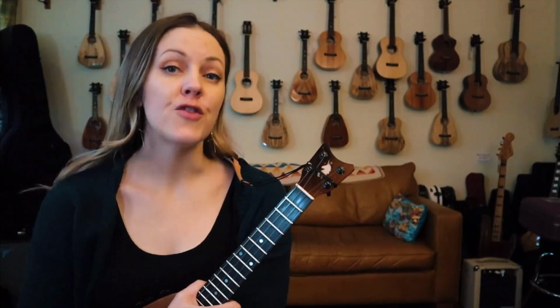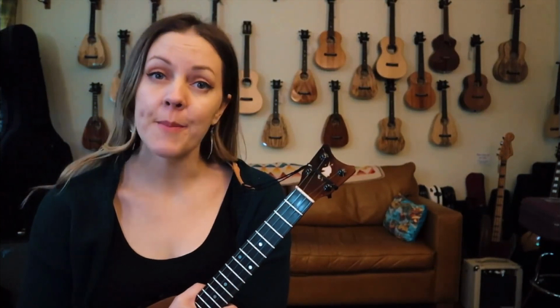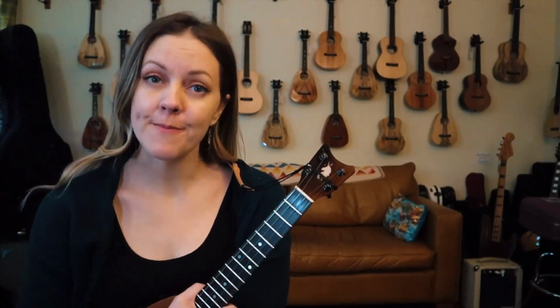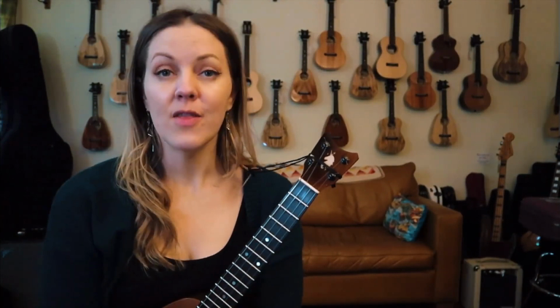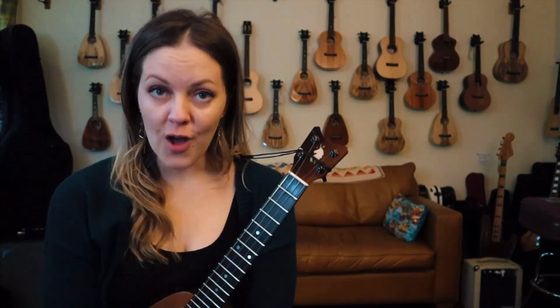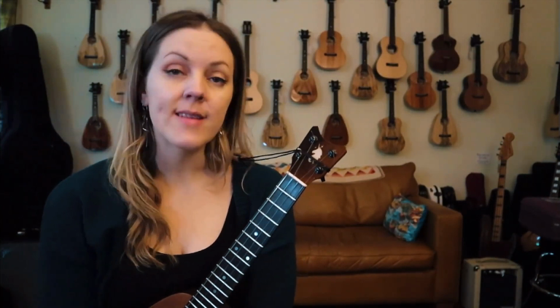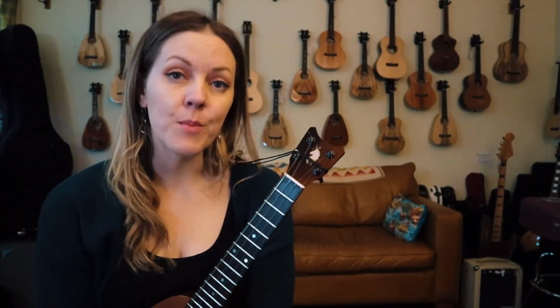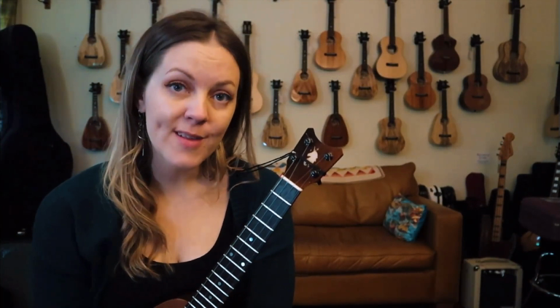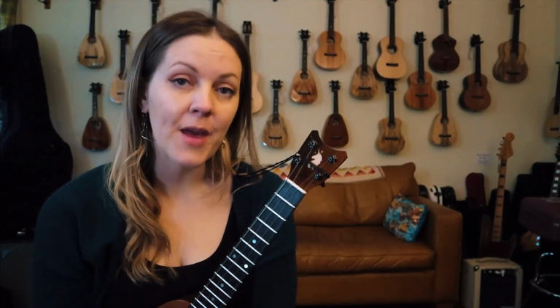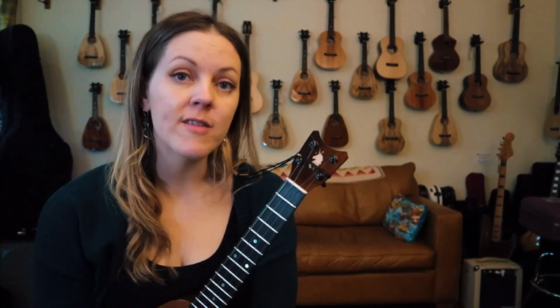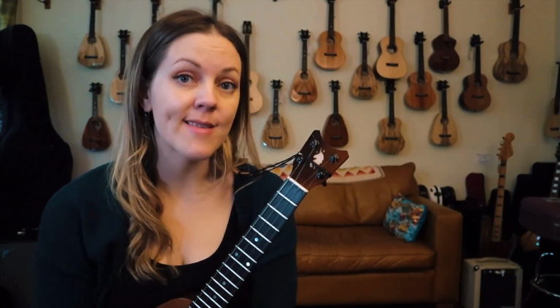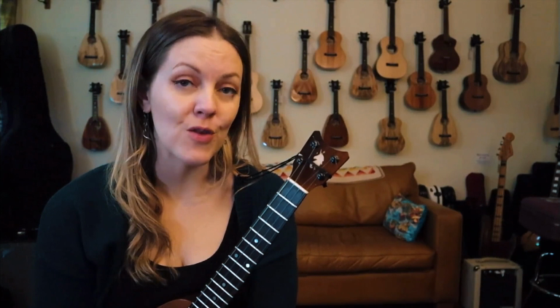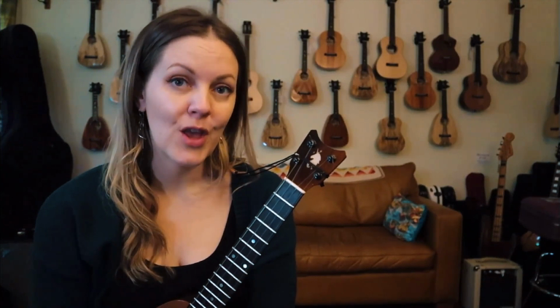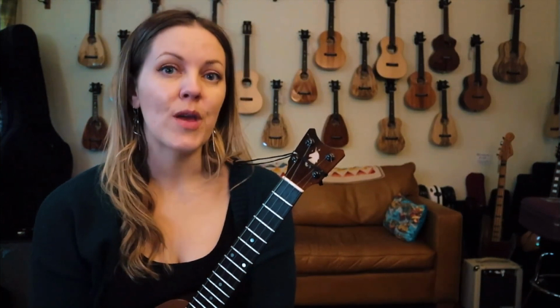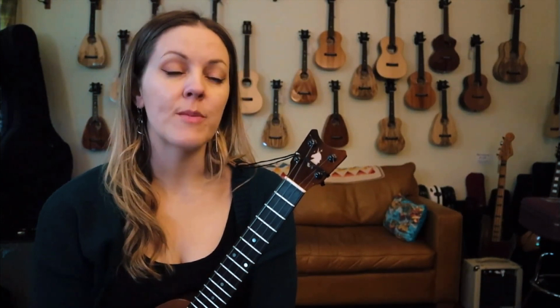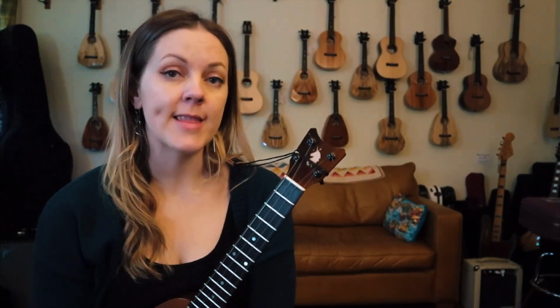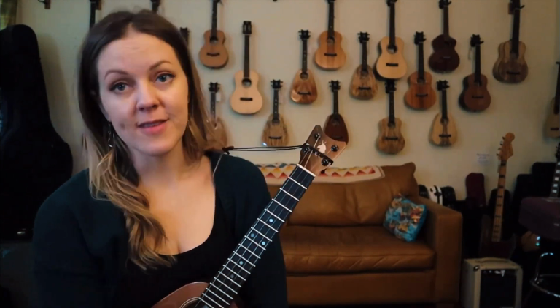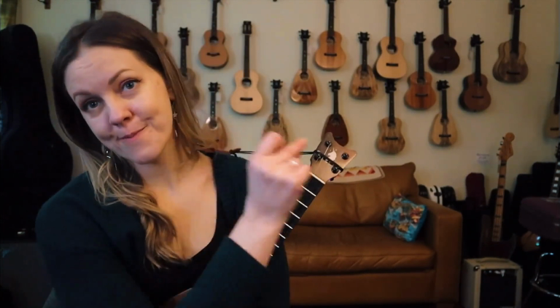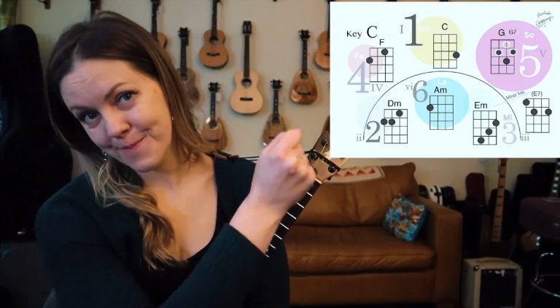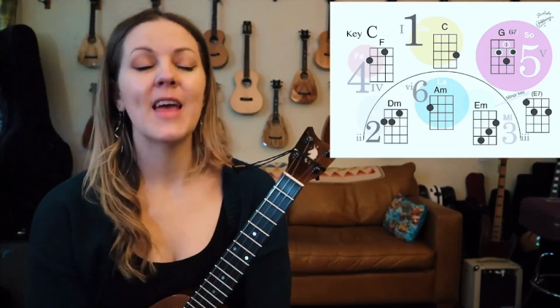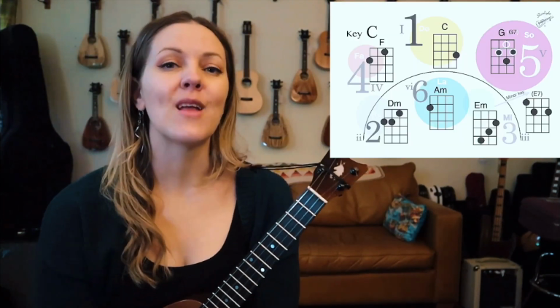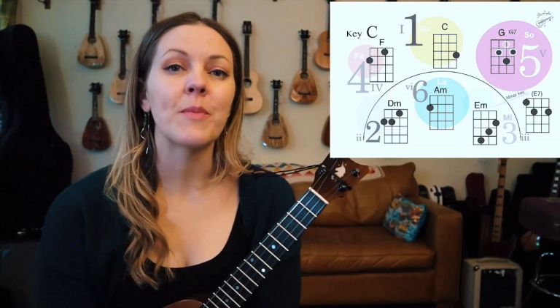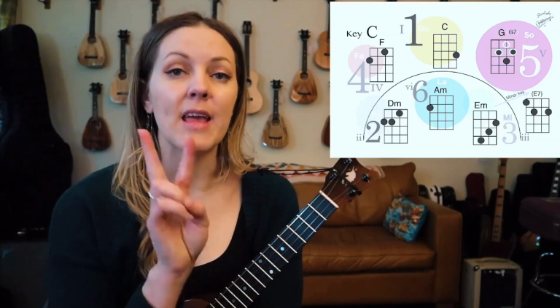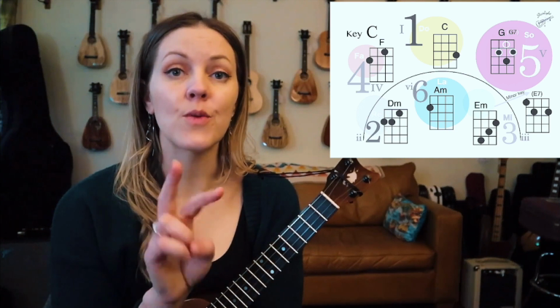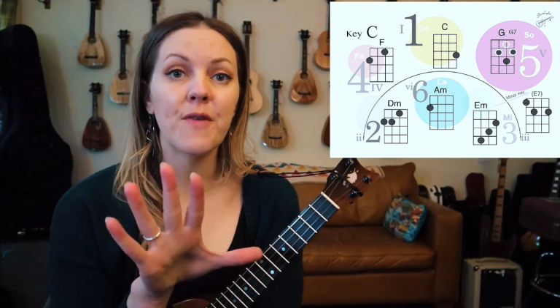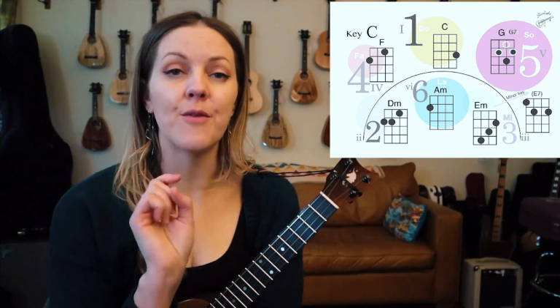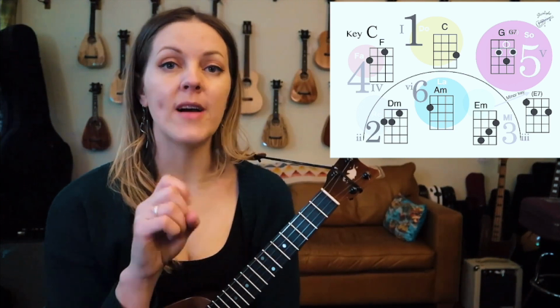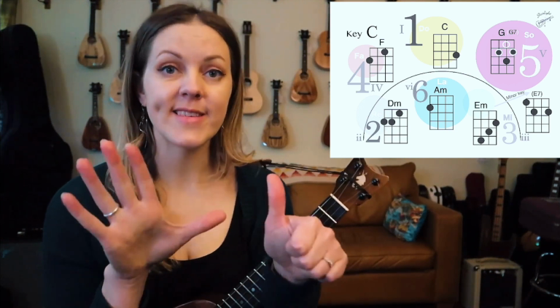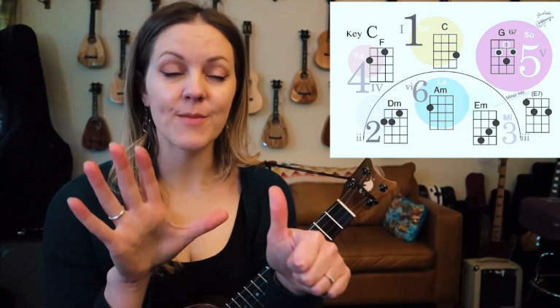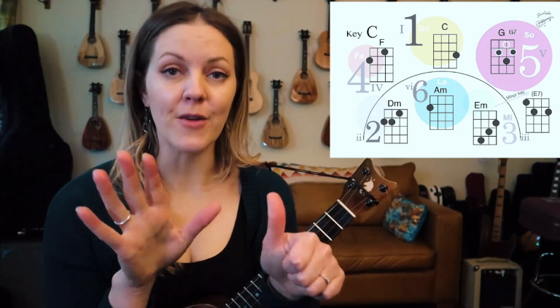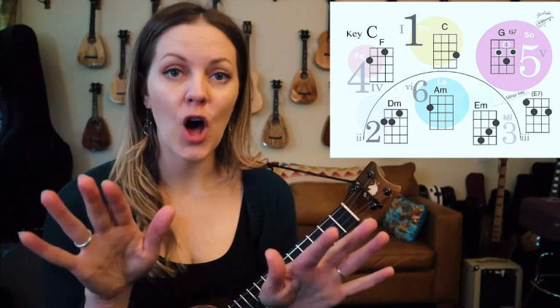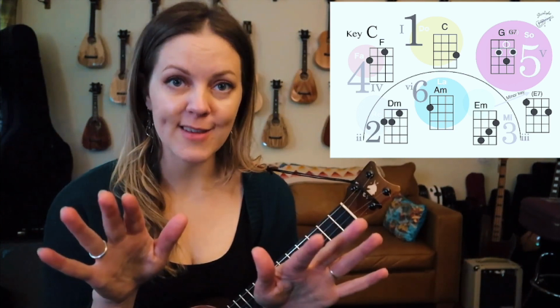Jam time baby. The song is Dancing in the Moonlight from King Harvest, 1972. We are going to be playing in the key of C and we will be playing a 2, 5, 1, 6 pattern, all diatonic.